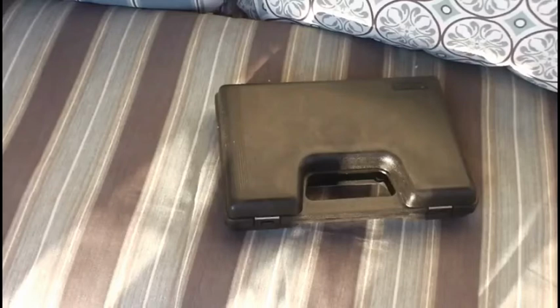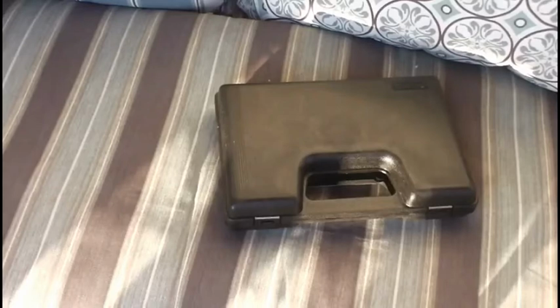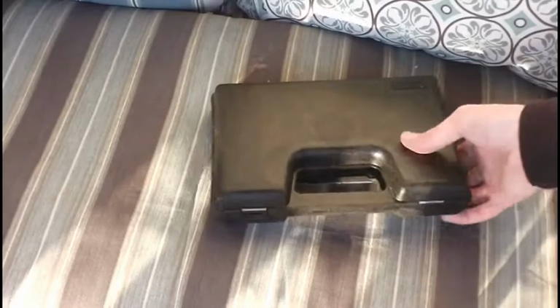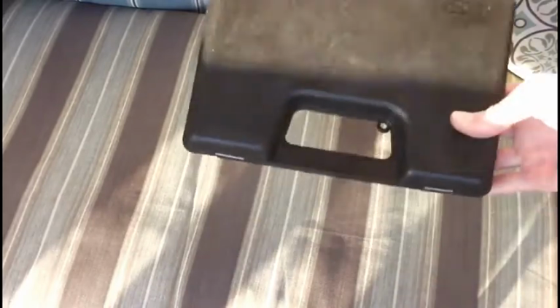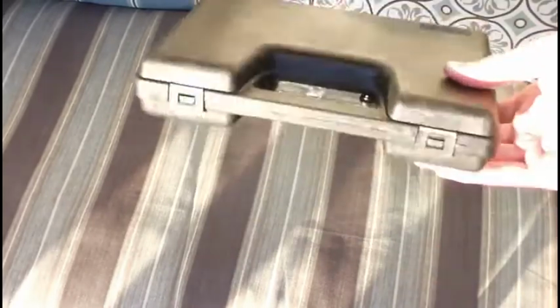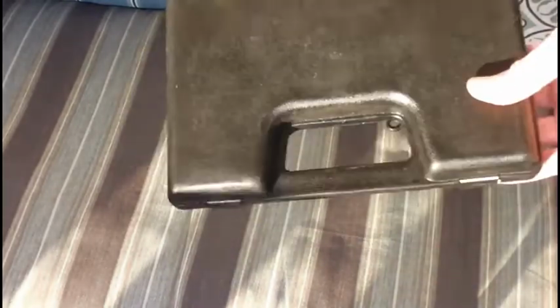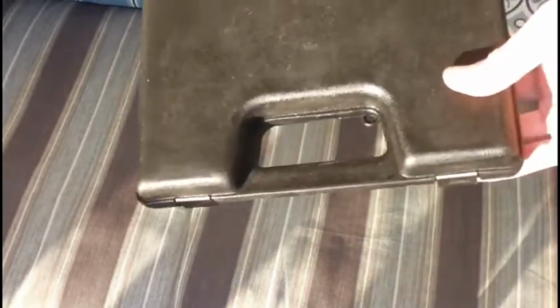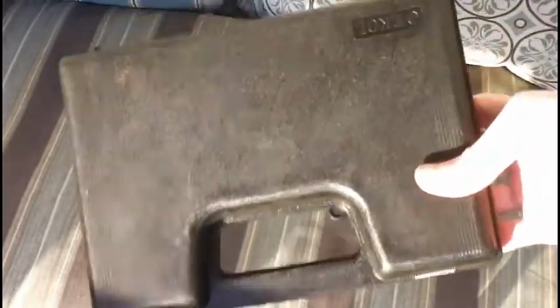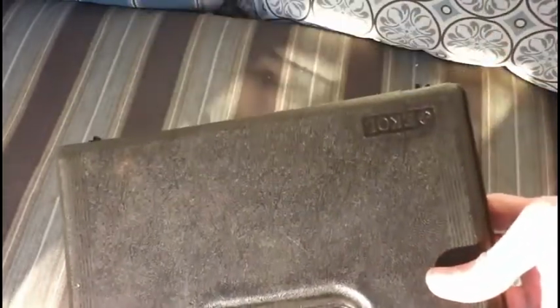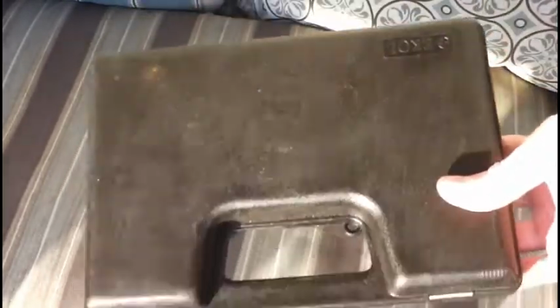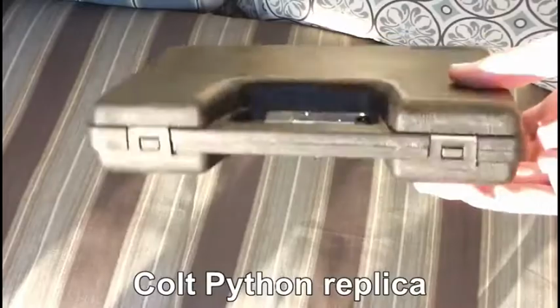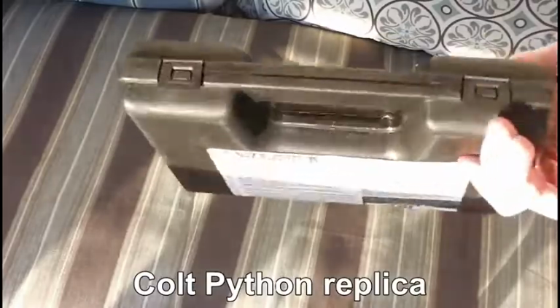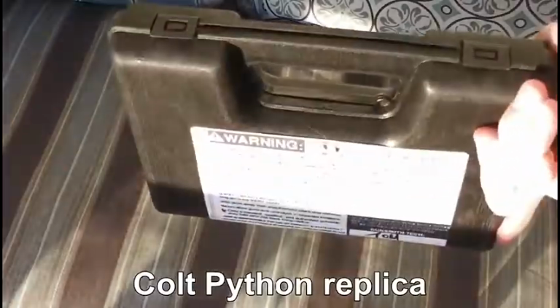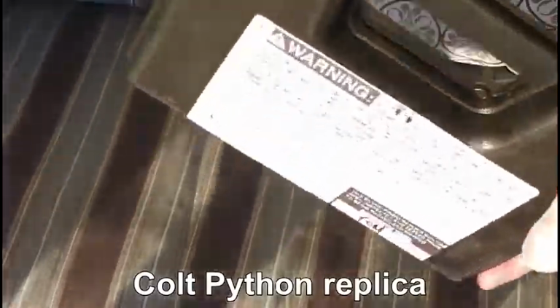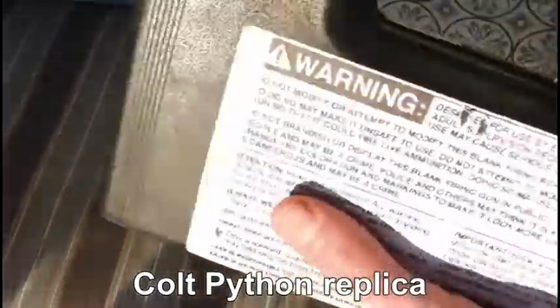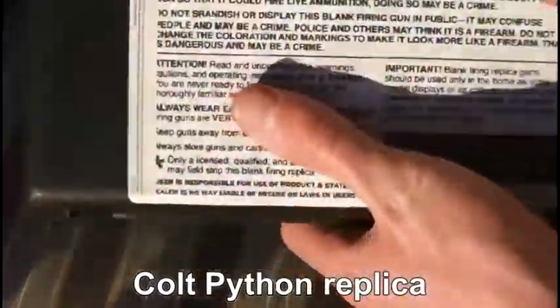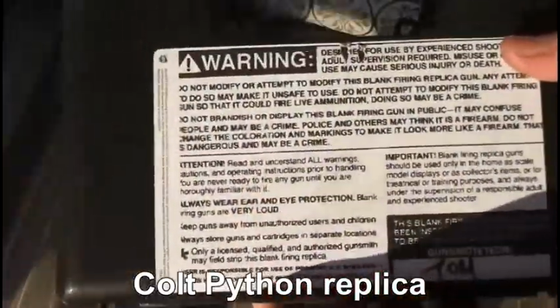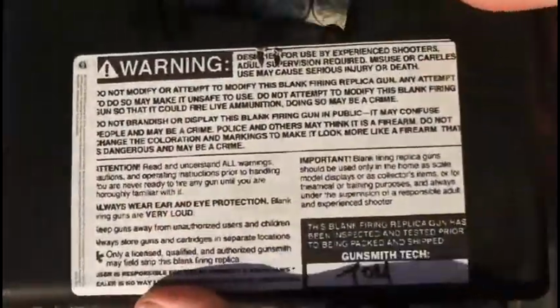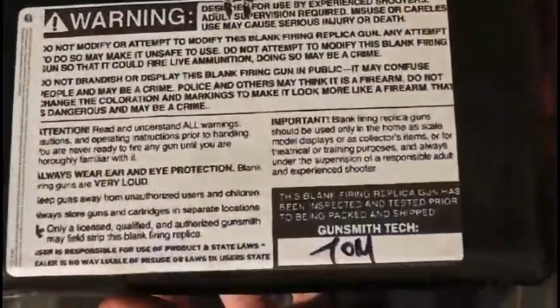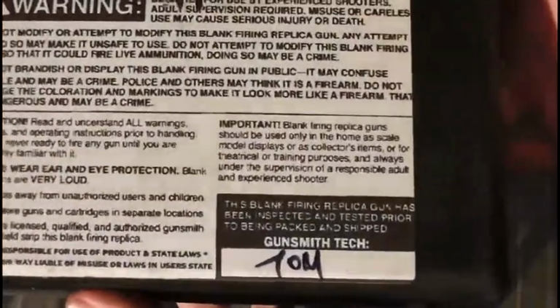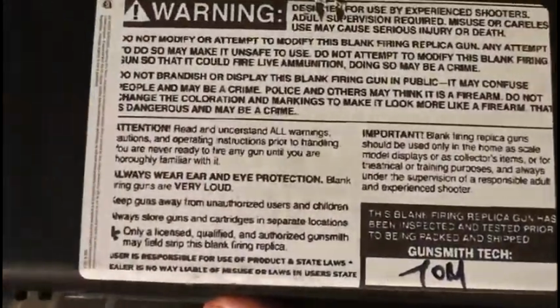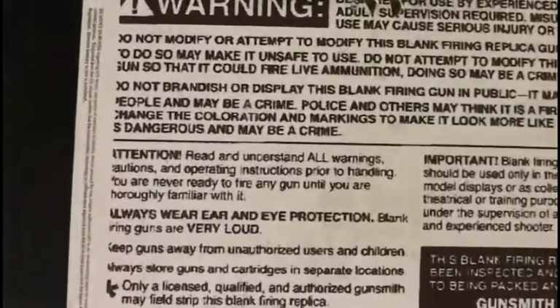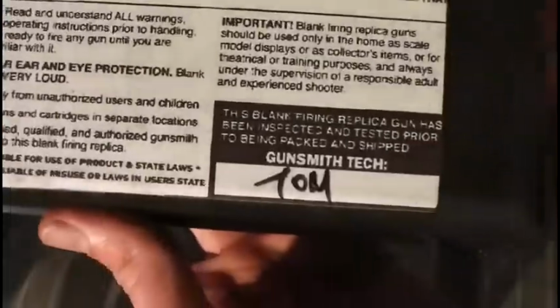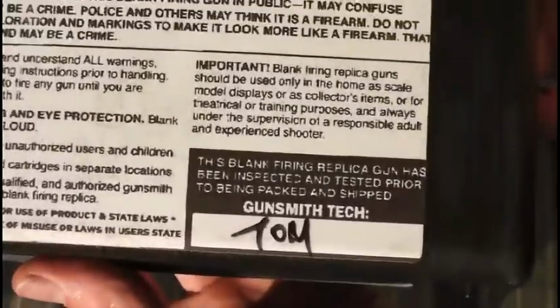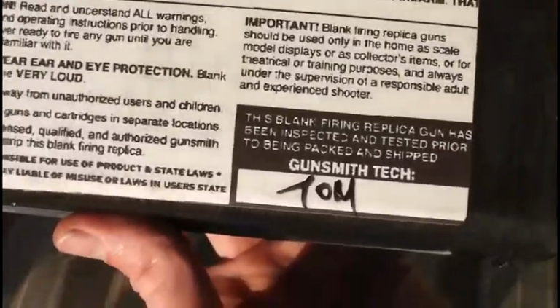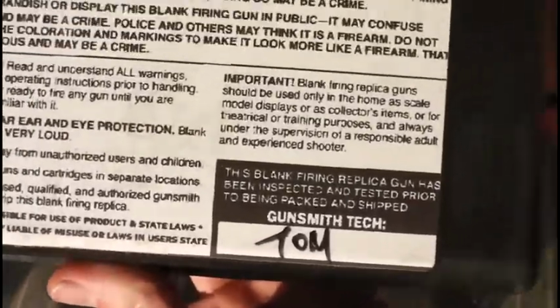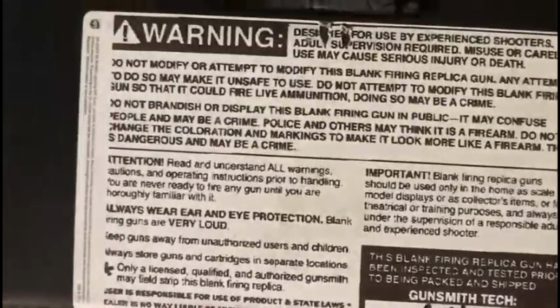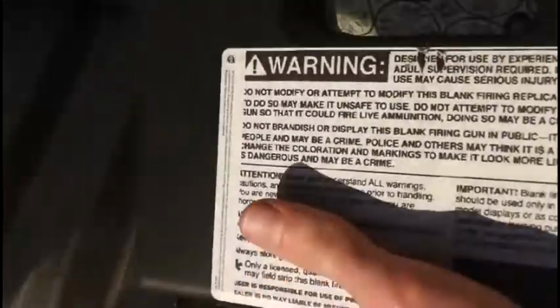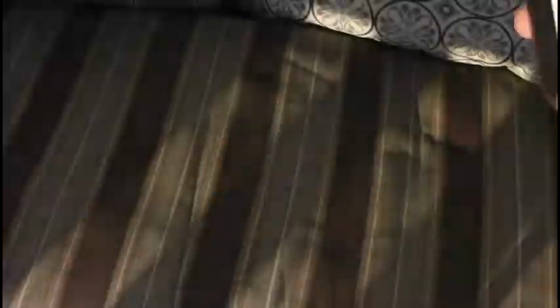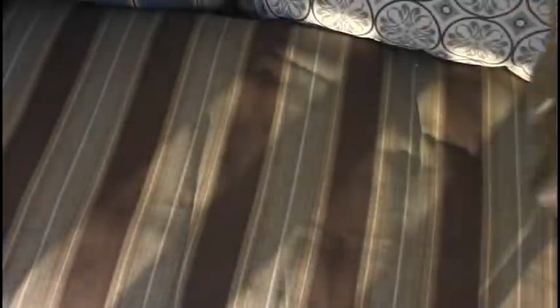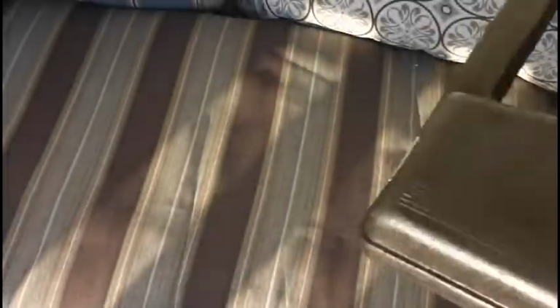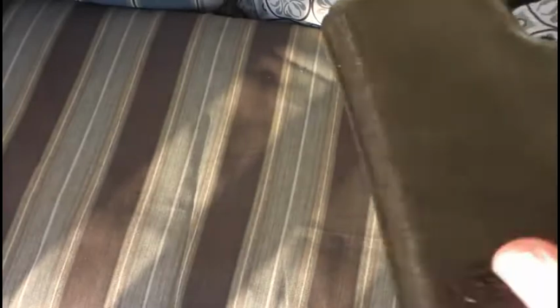What's going on guys? So today we're going to review the Equiviper blank gun. Here's the carrying case — cheap plastic. It has some warnings on the back, basically 'do not be stupid.' Simple stuff.